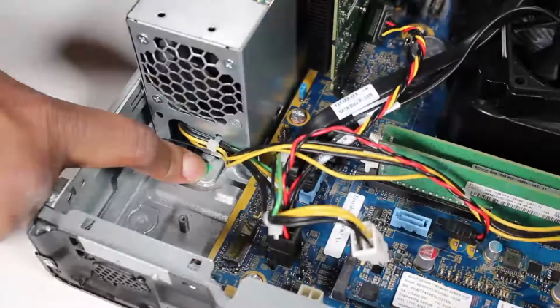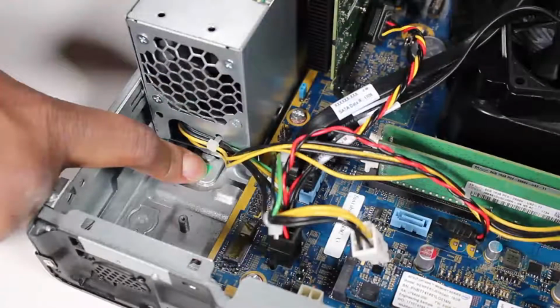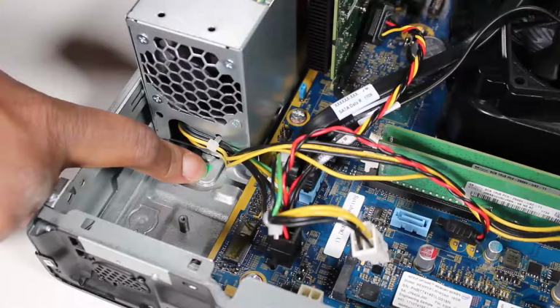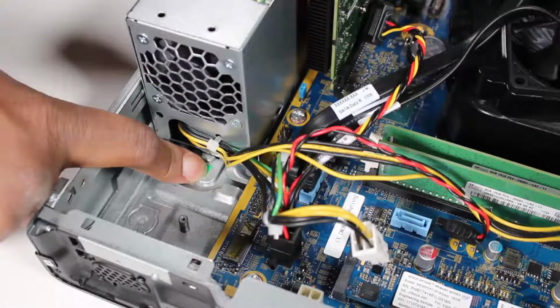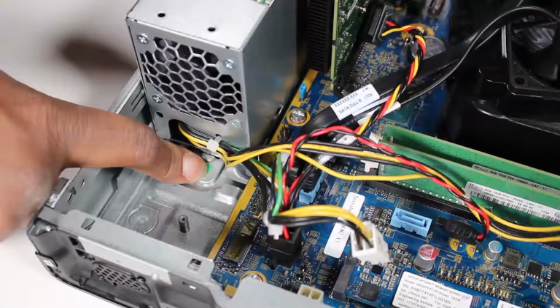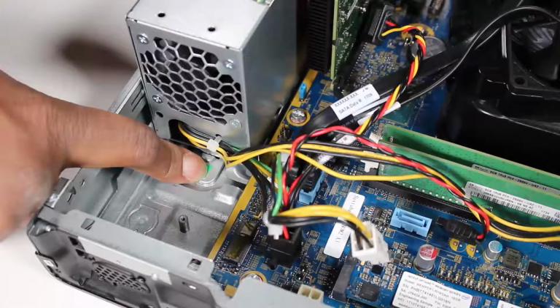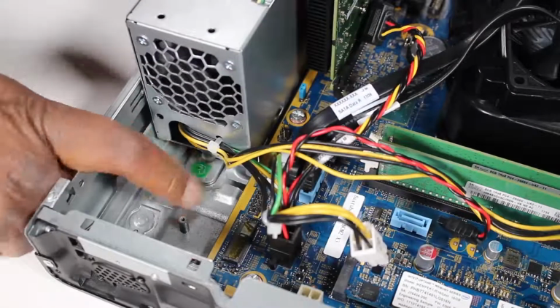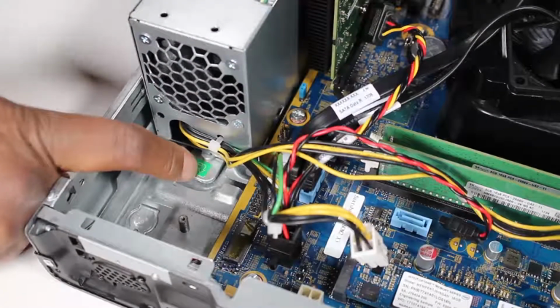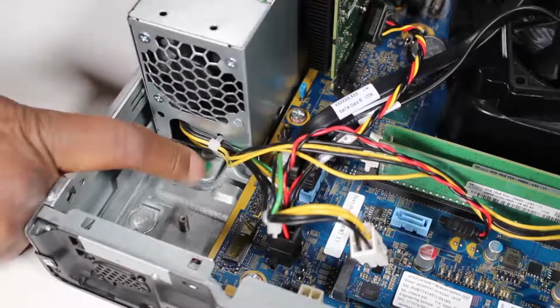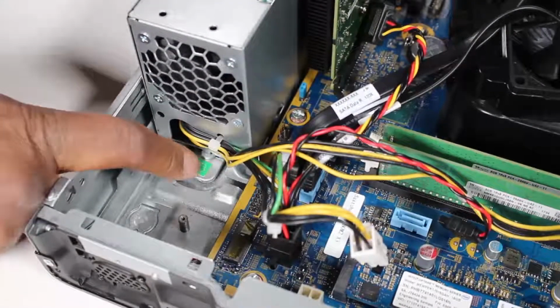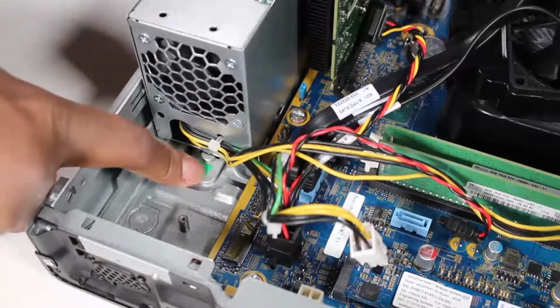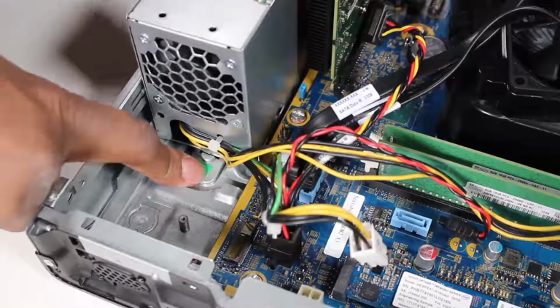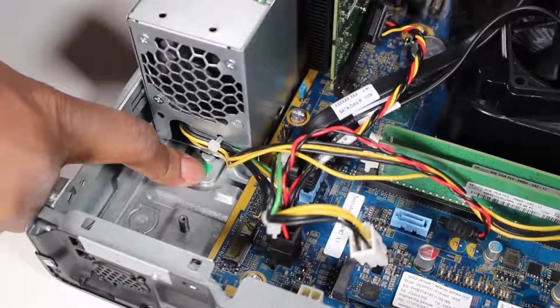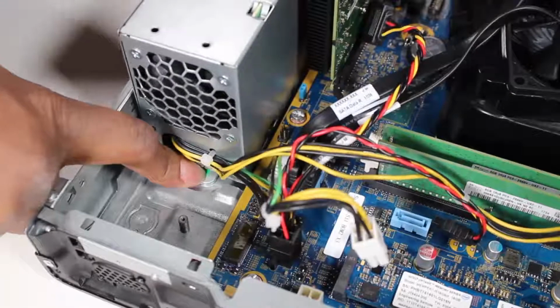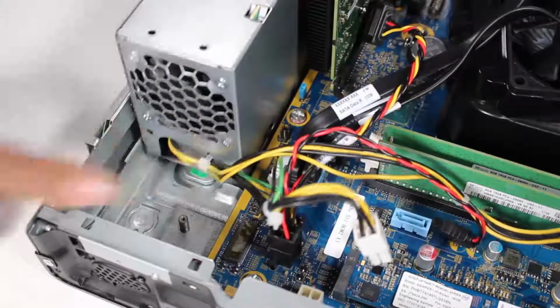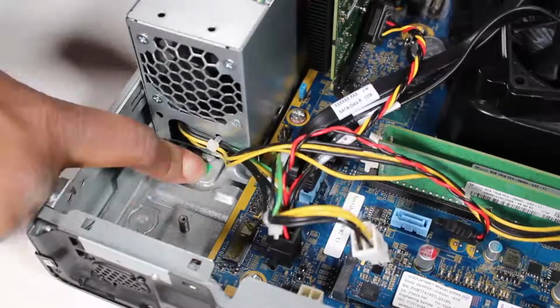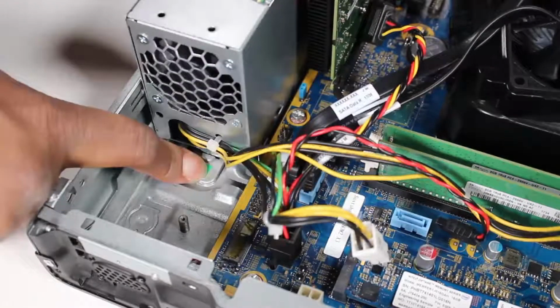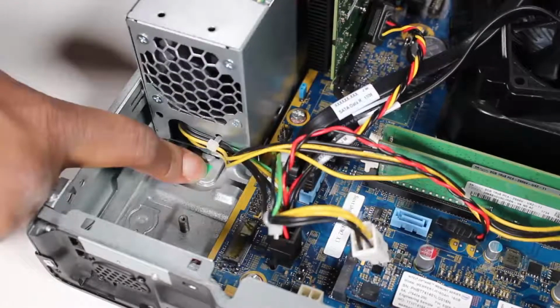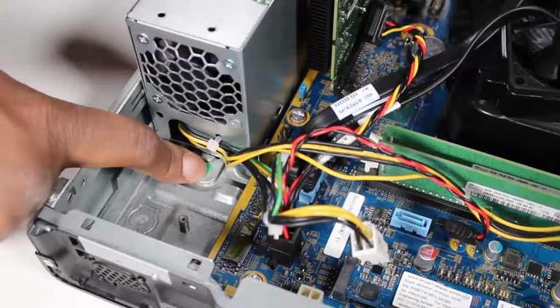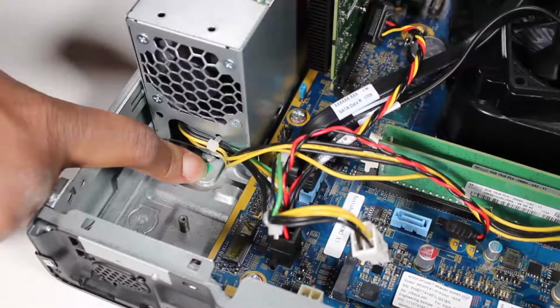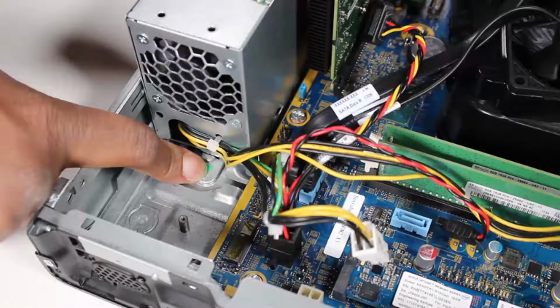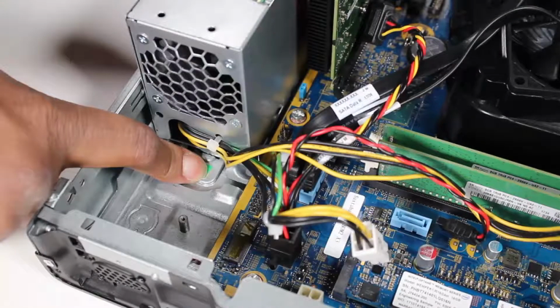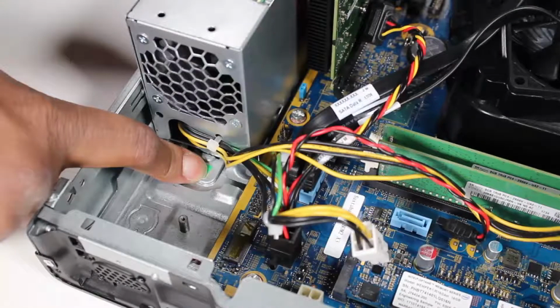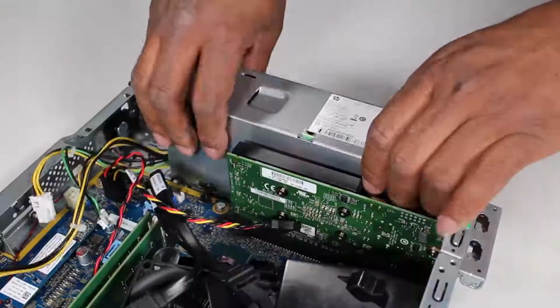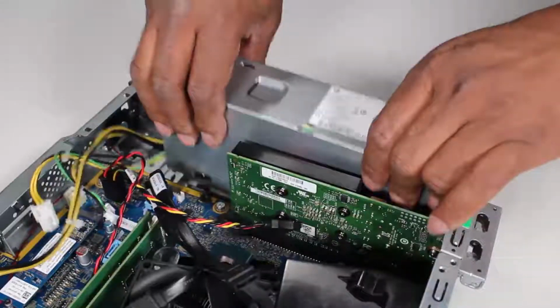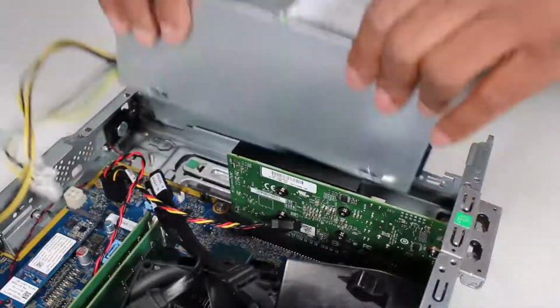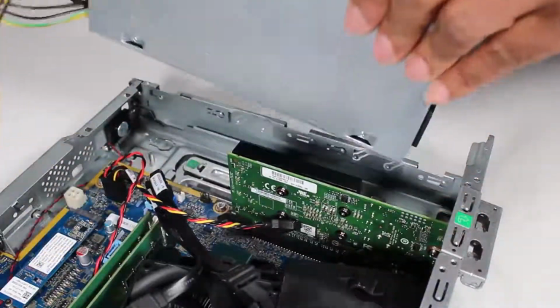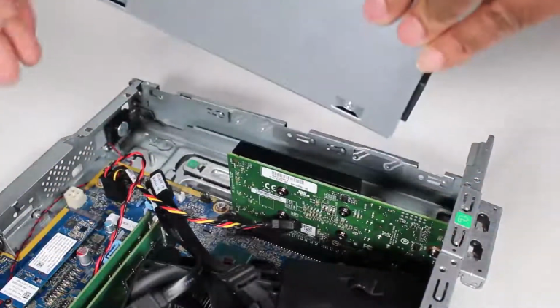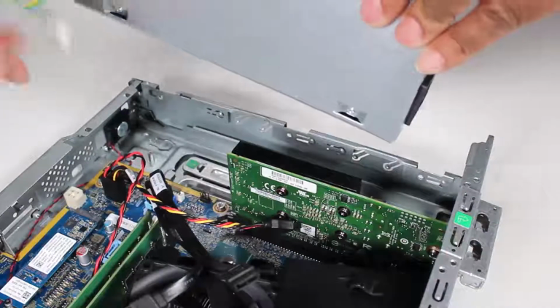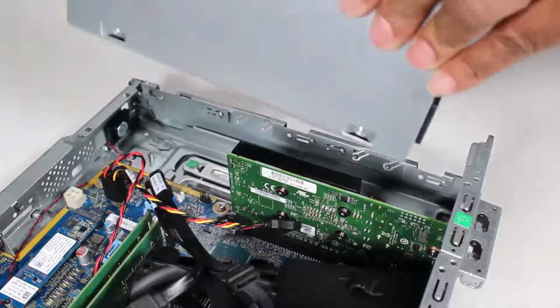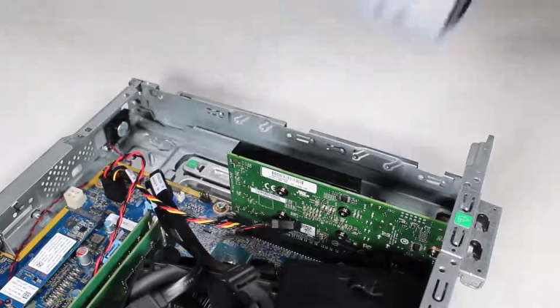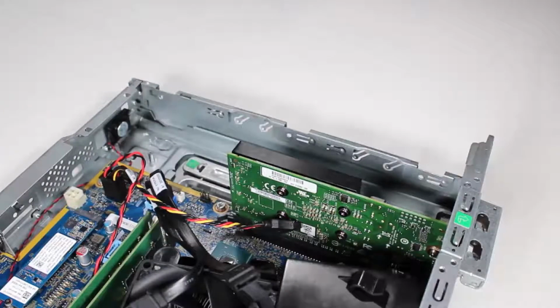Press the latch at the inside edge of the power supply in the unit and slide the power supply into the PC before fully removing it from the unit.